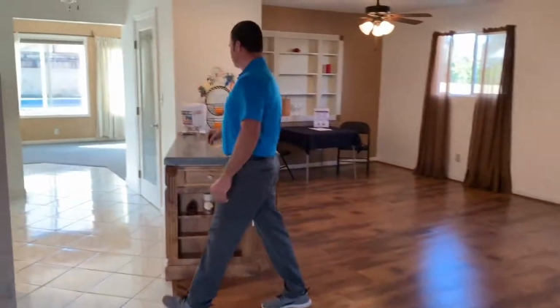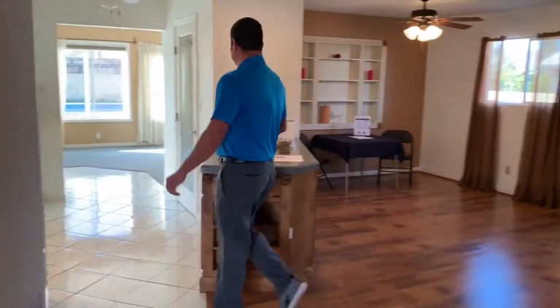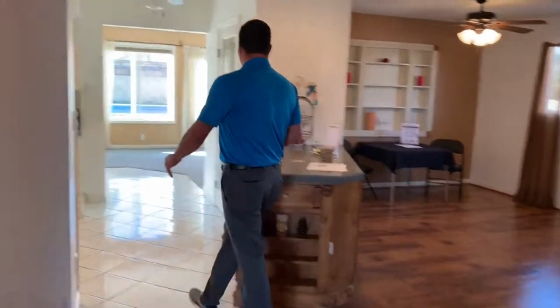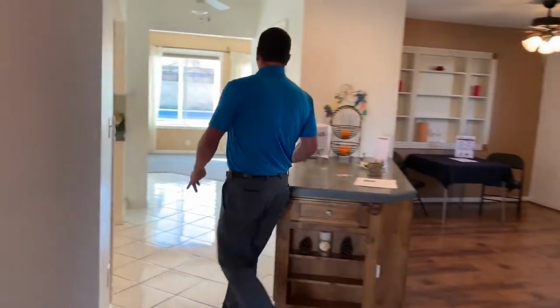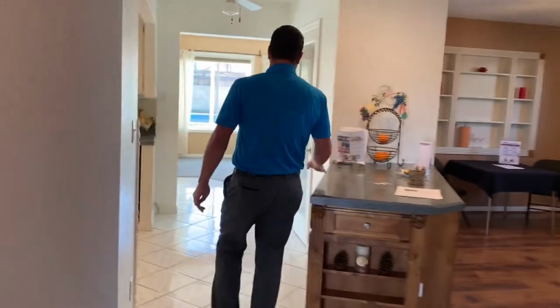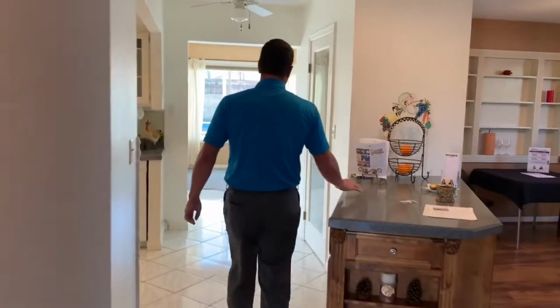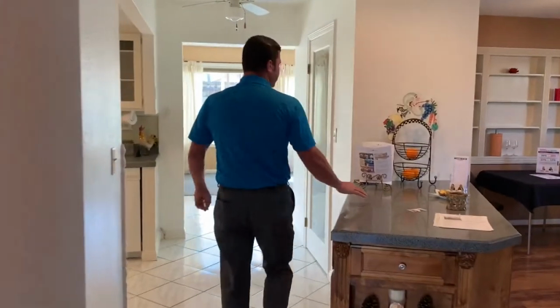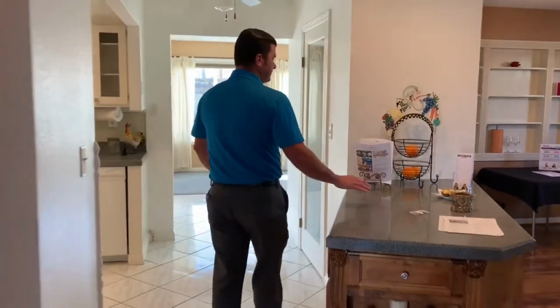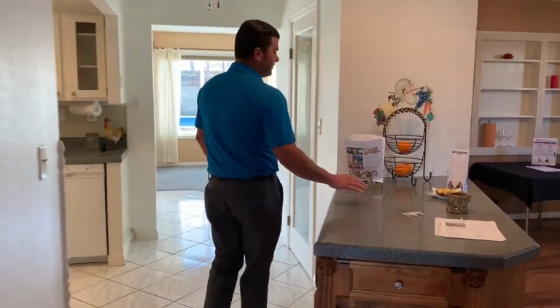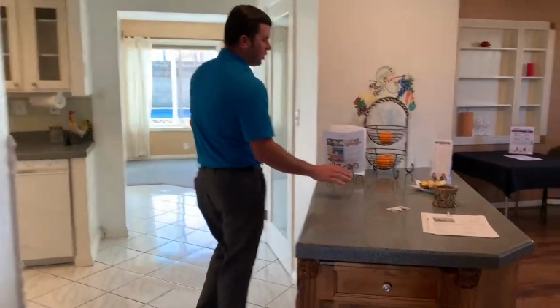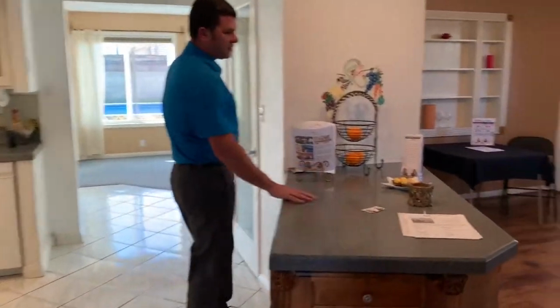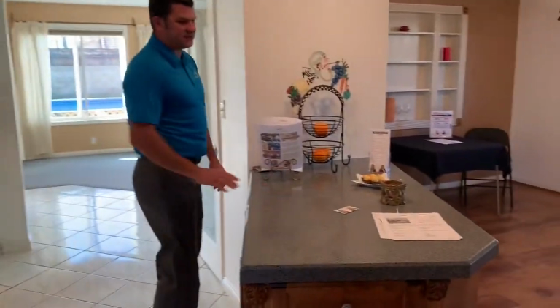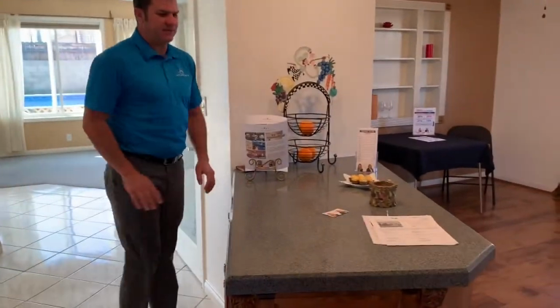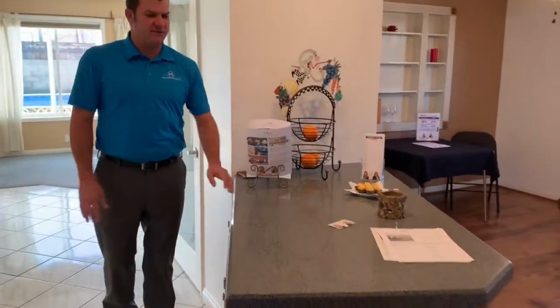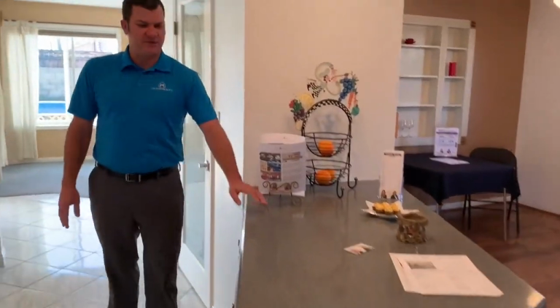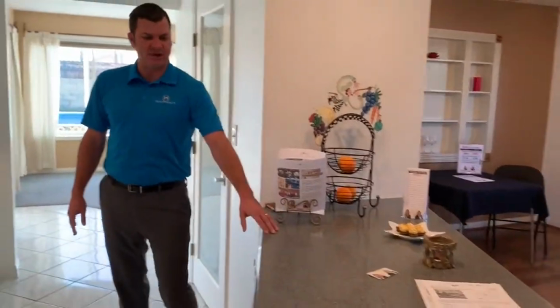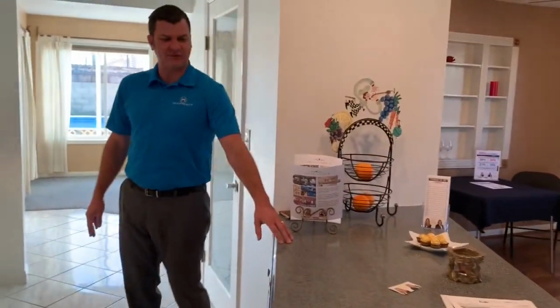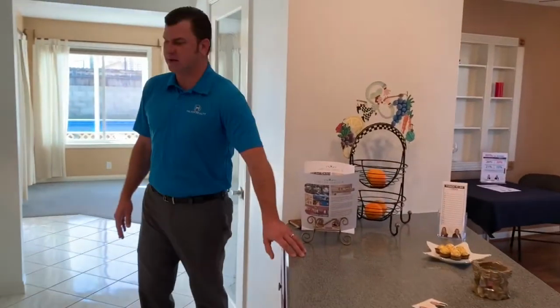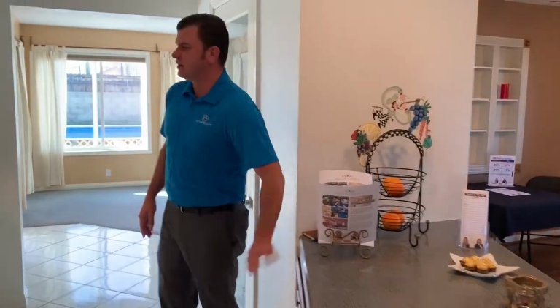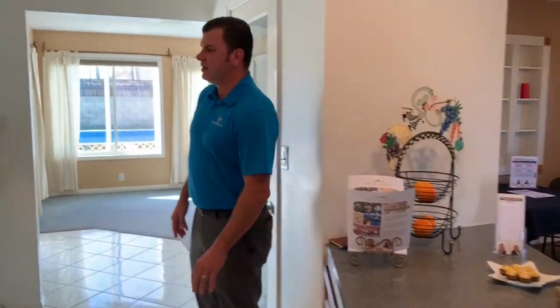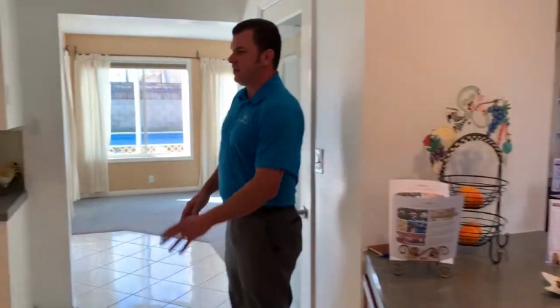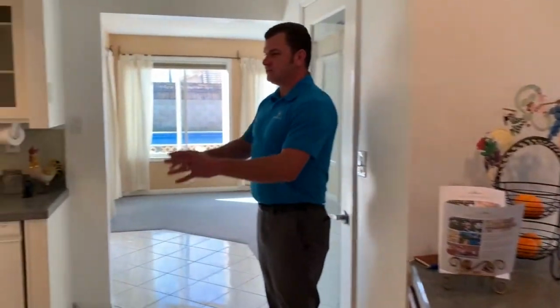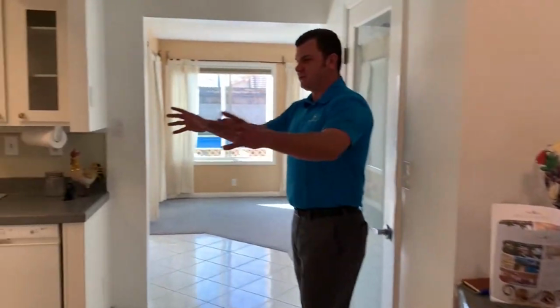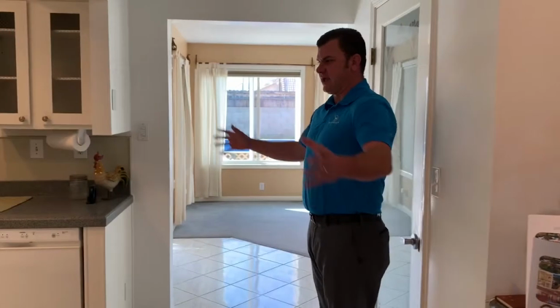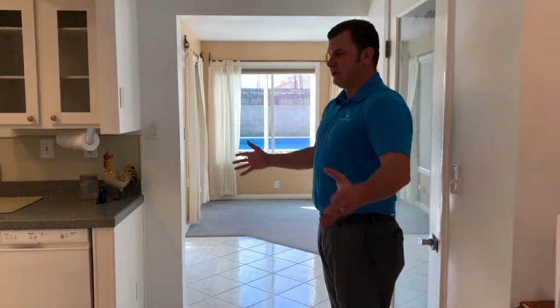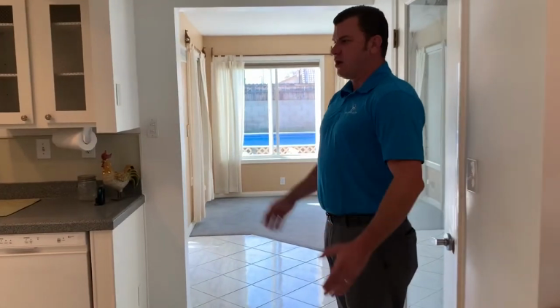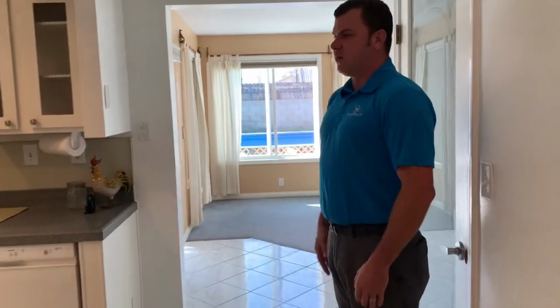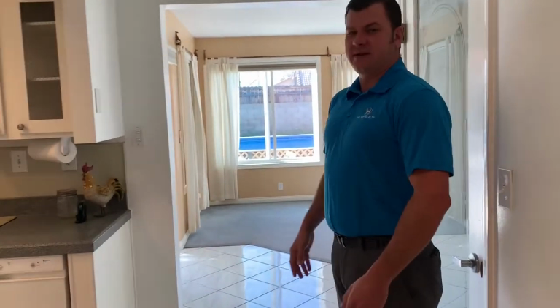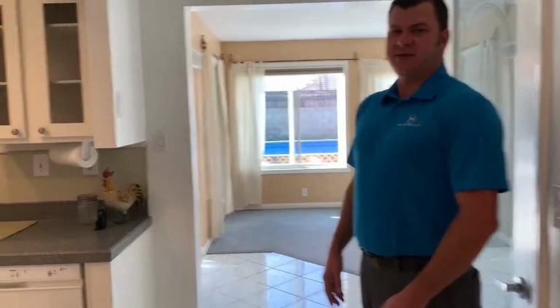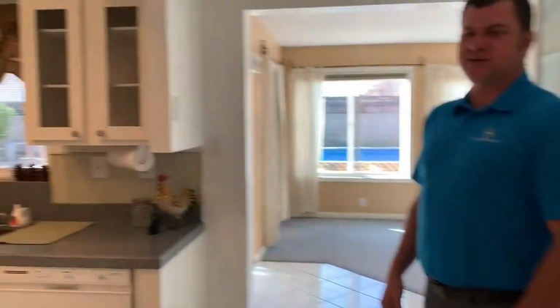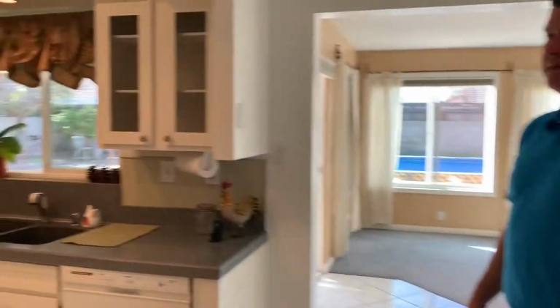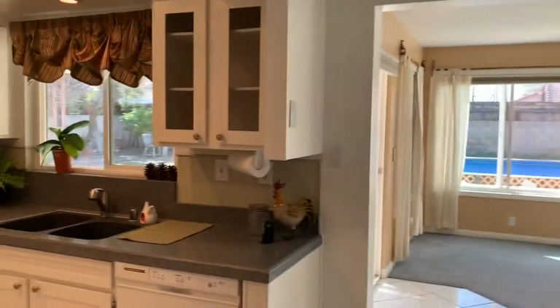We walk into the kitchen here. Very open concept, with a breakfast nook bar into an open kitchen concept.